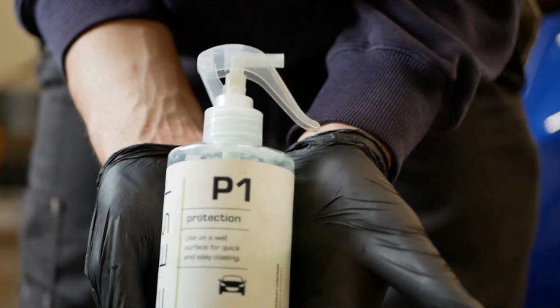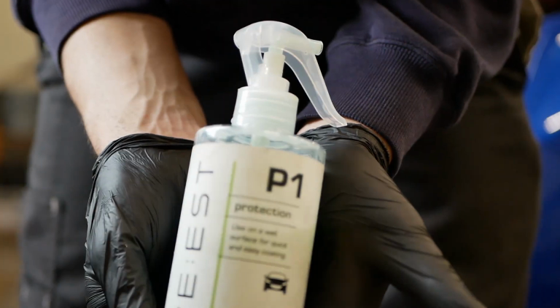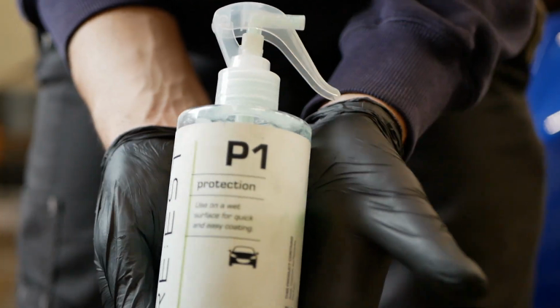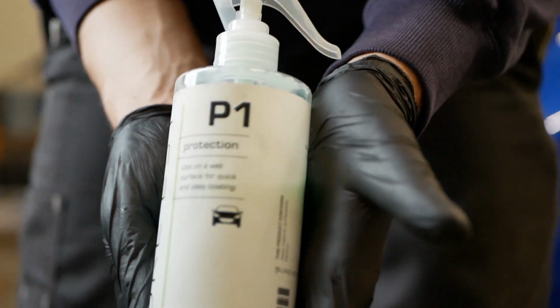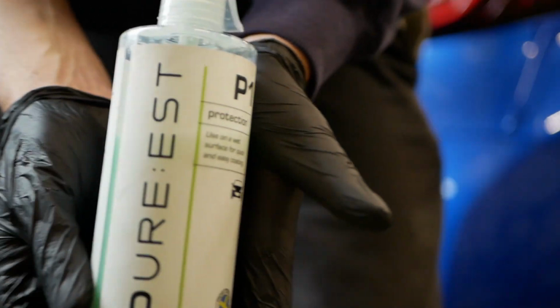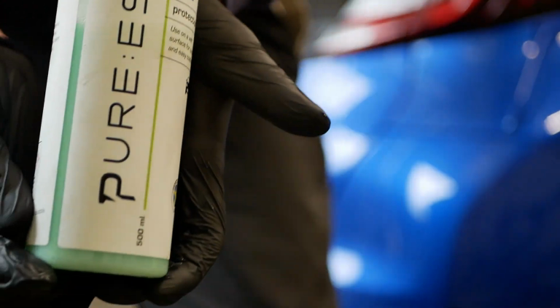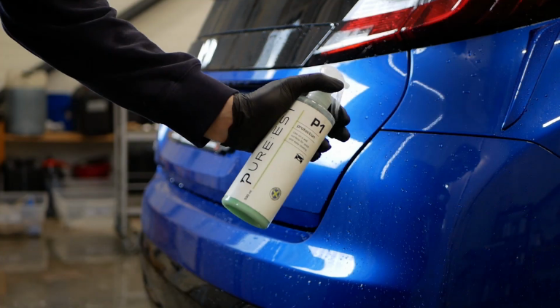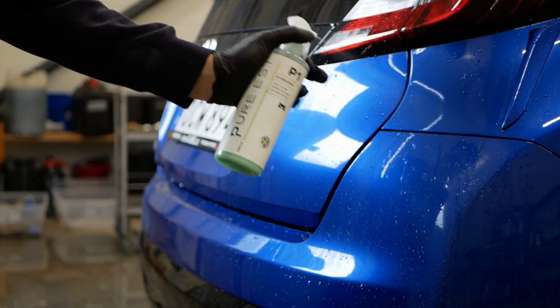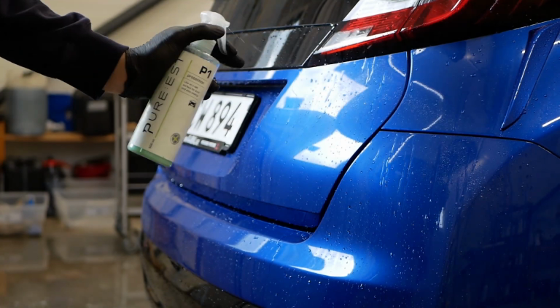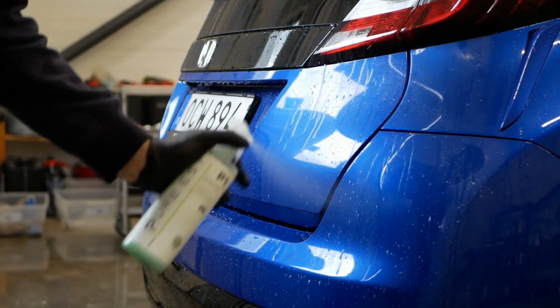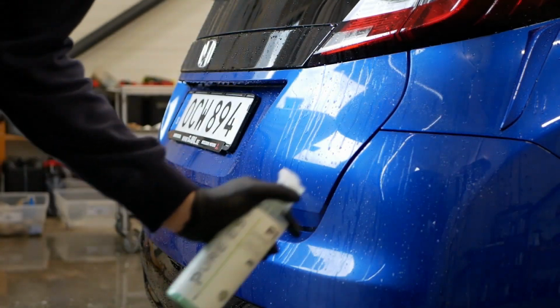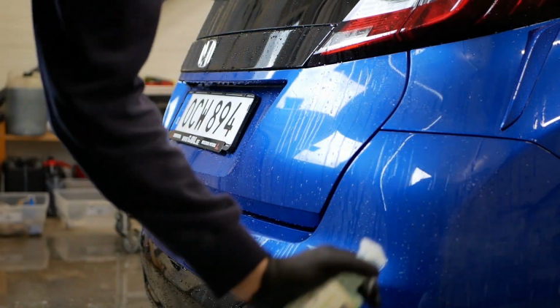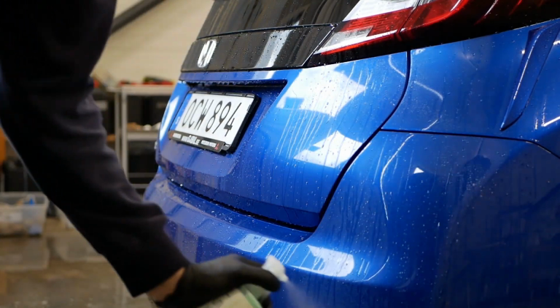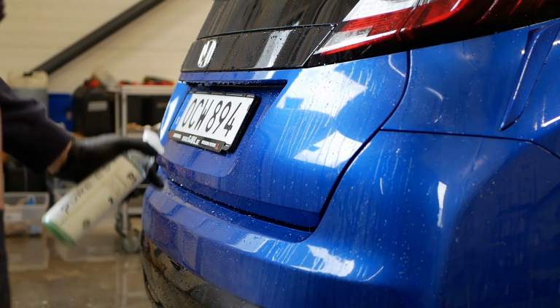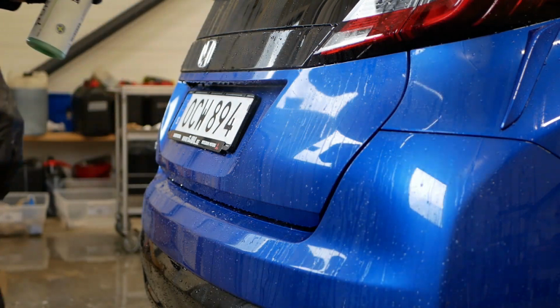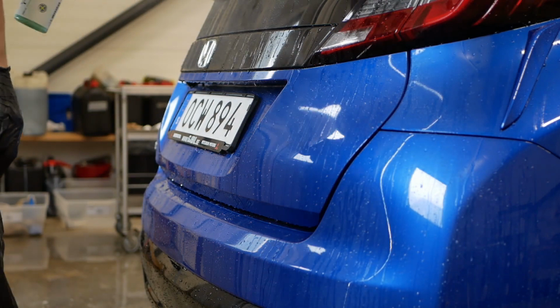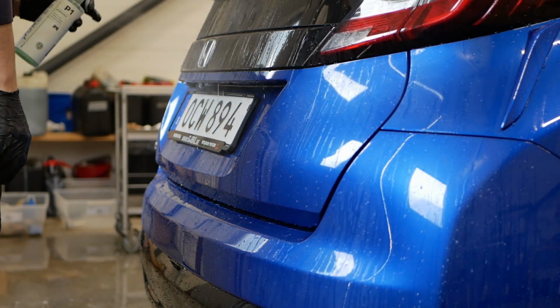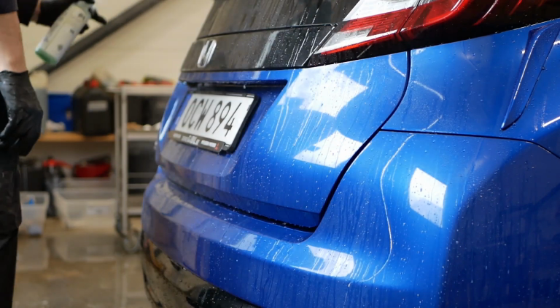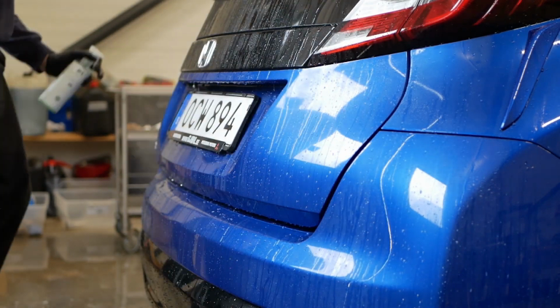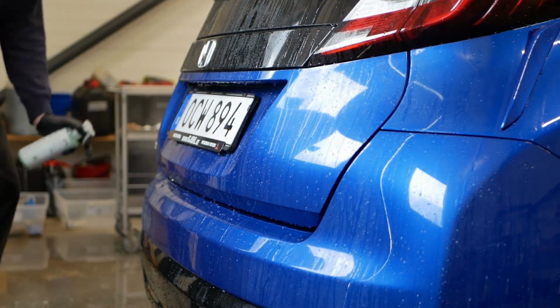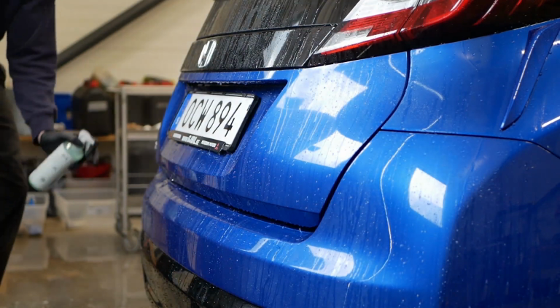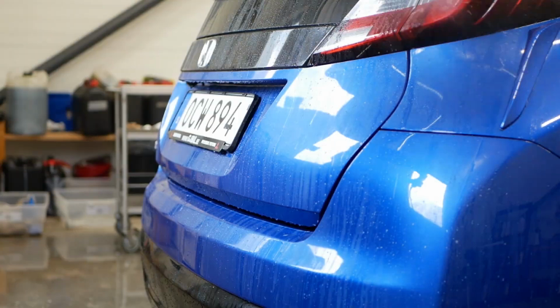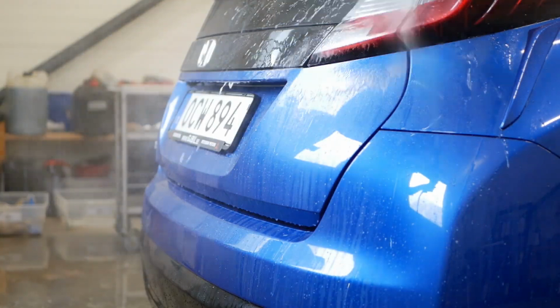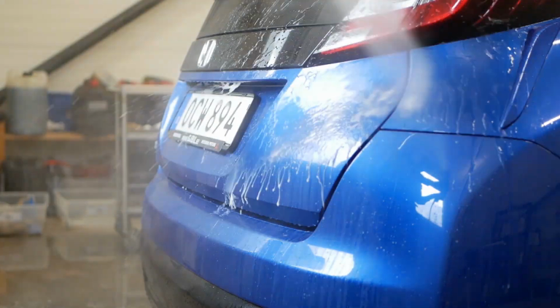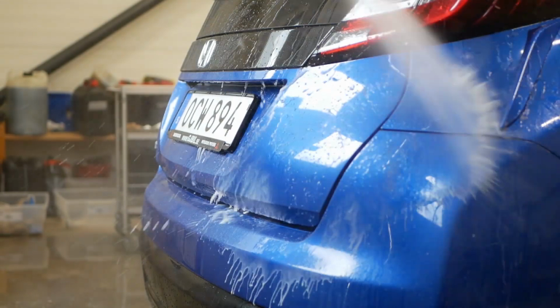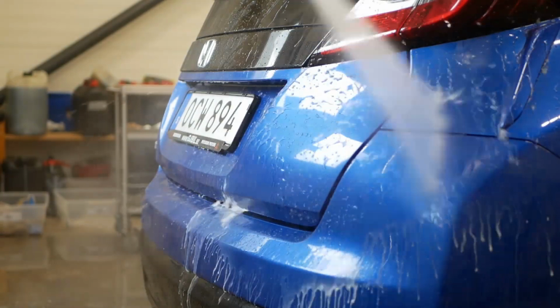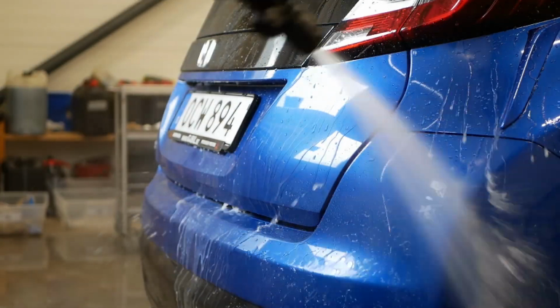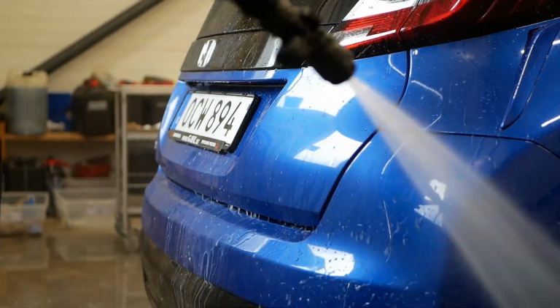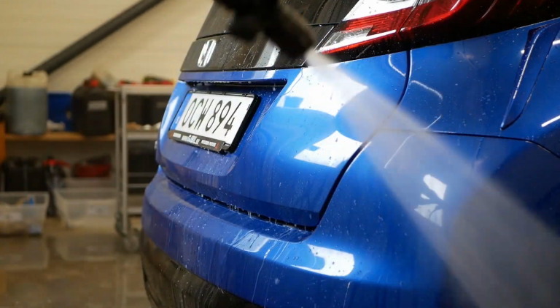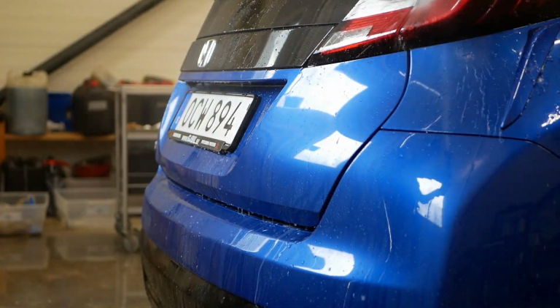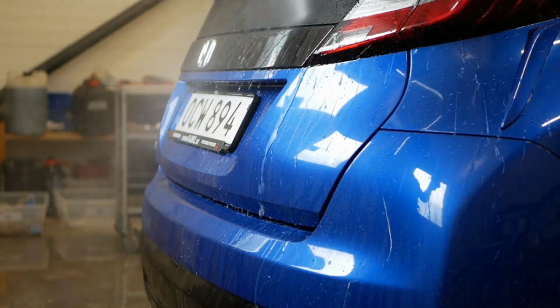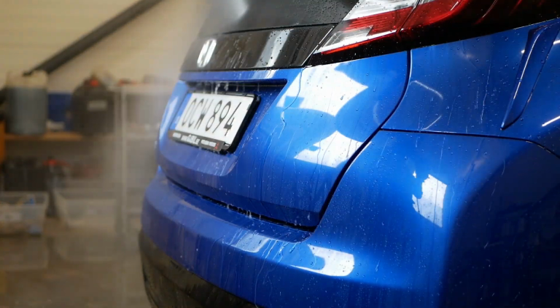Then maybe every two or three washes I like to use some sort of quick protection — in this case a wet coat — just to boost the existing layer of protection. It also works as a sacrificial layer for the existing ceramic coating.